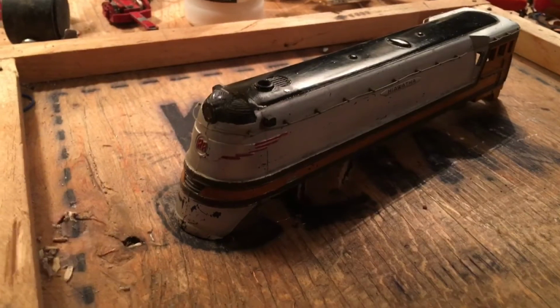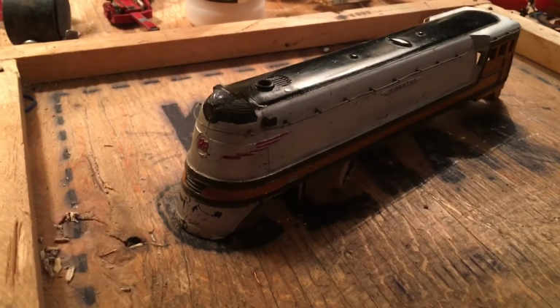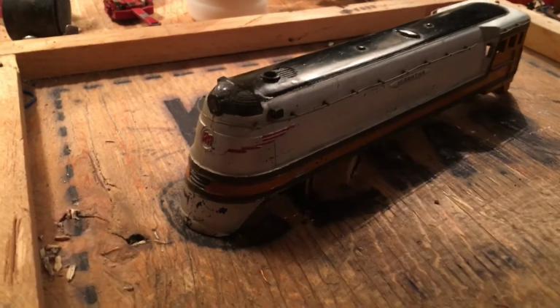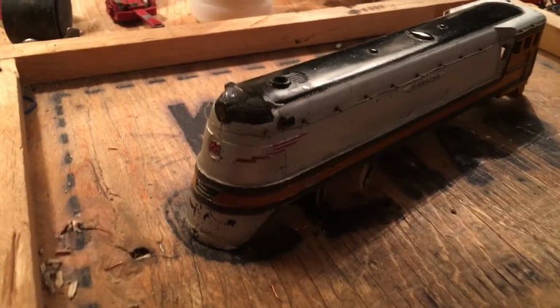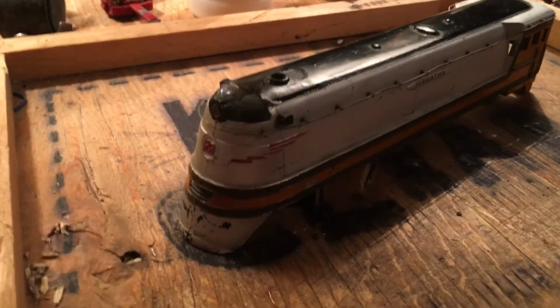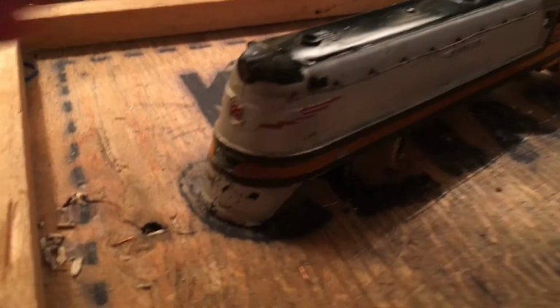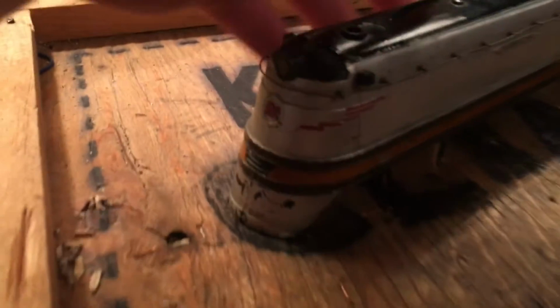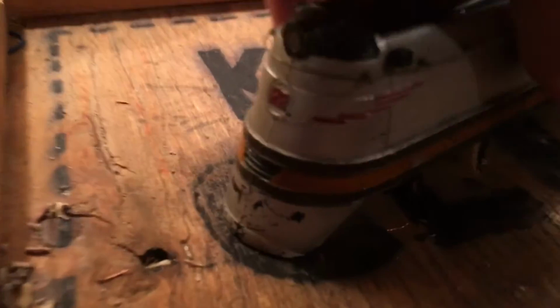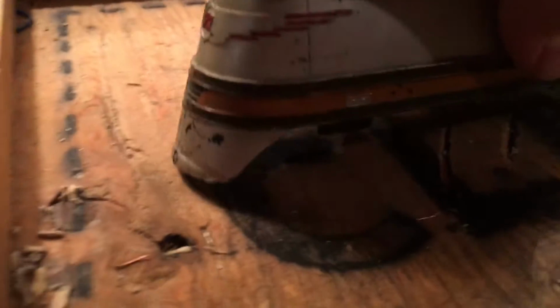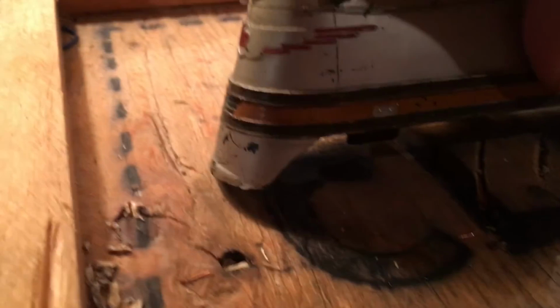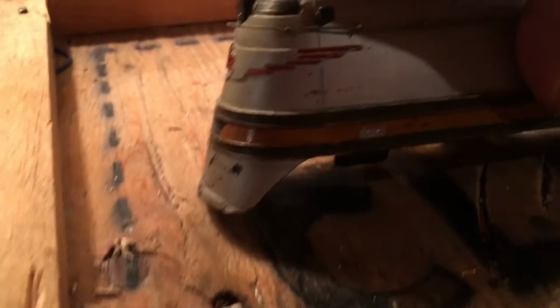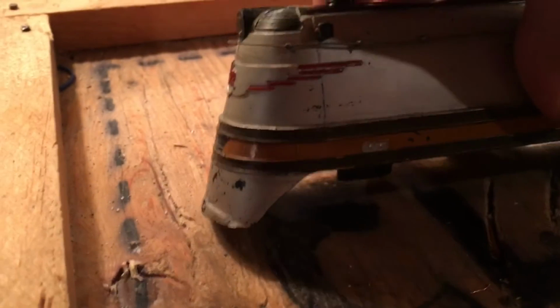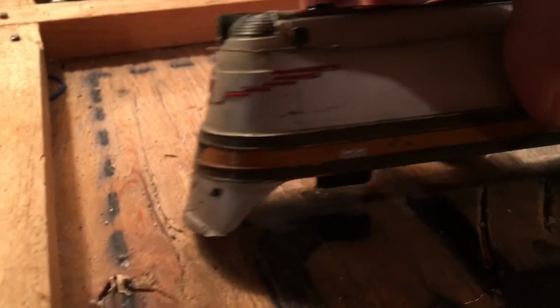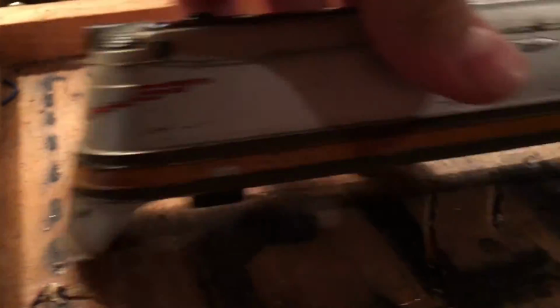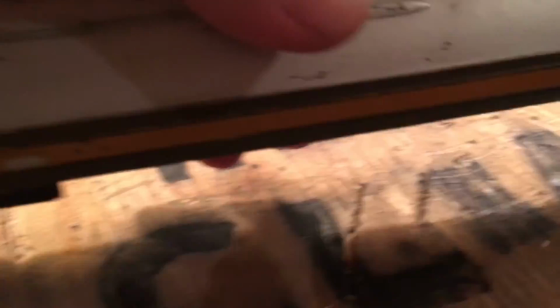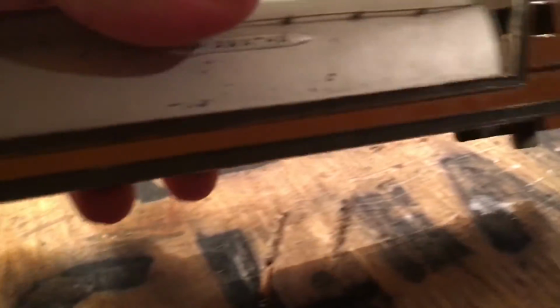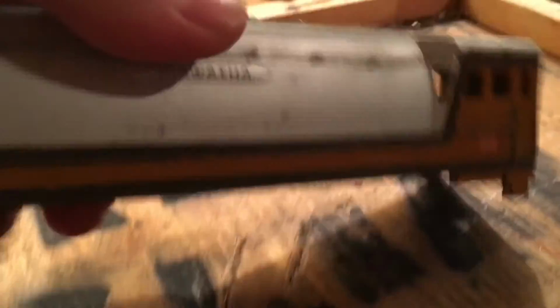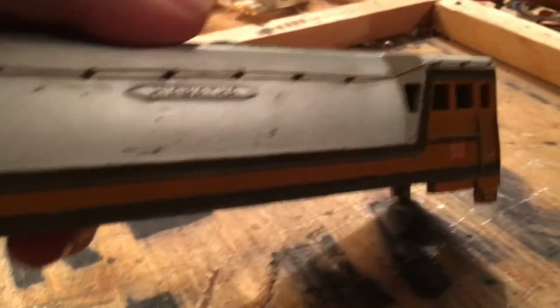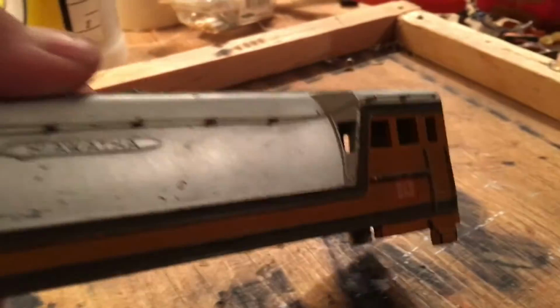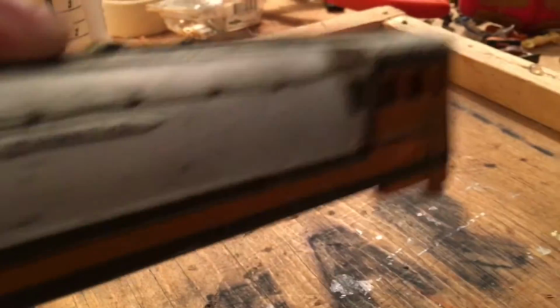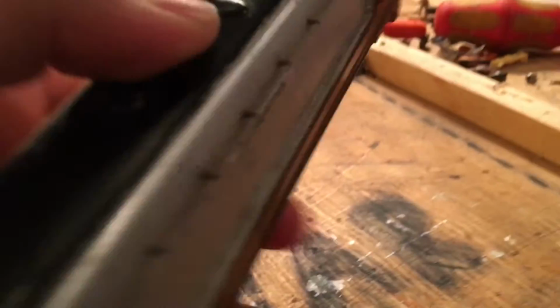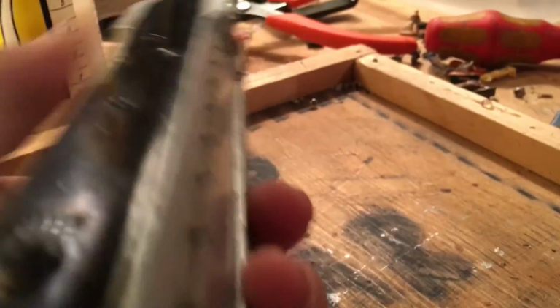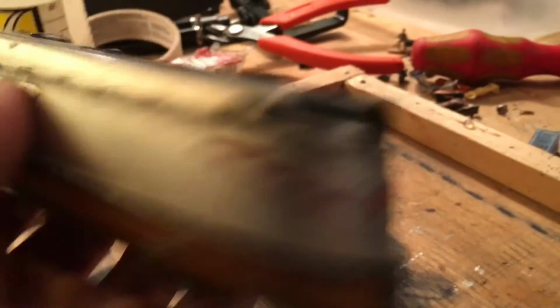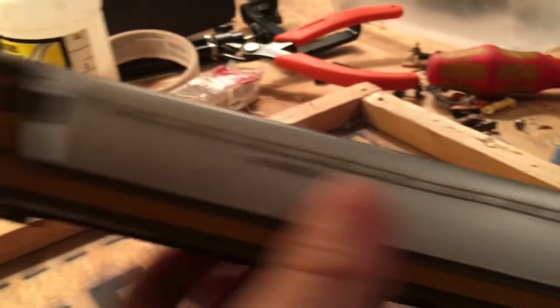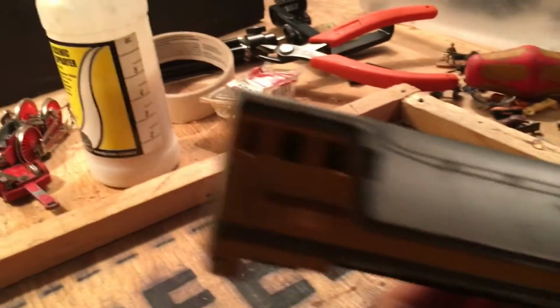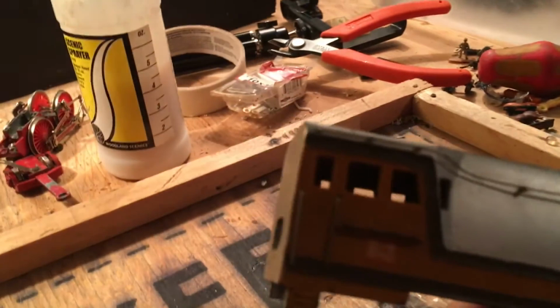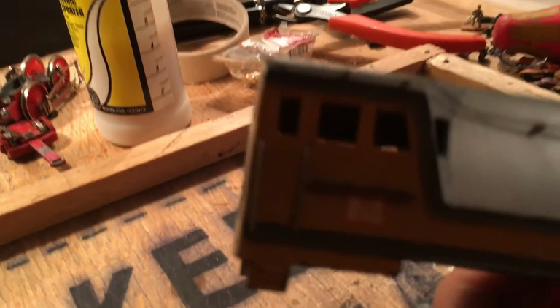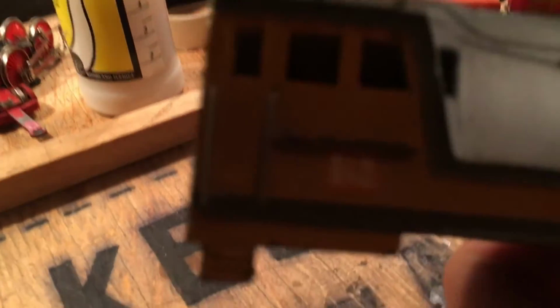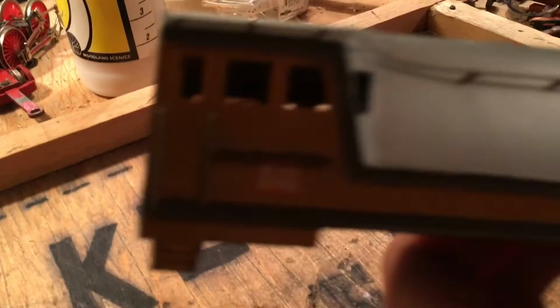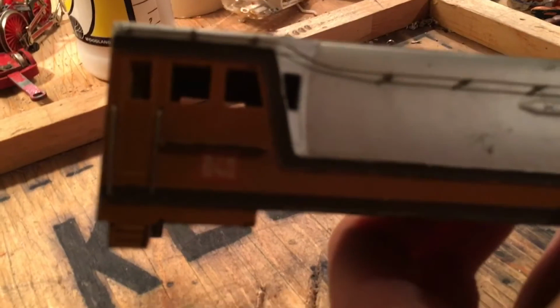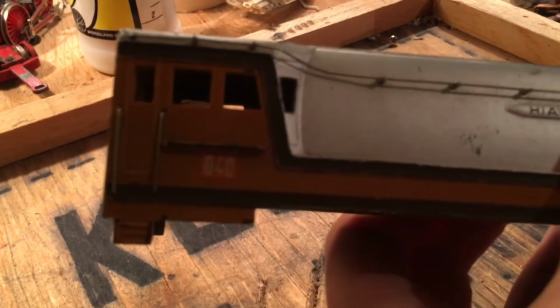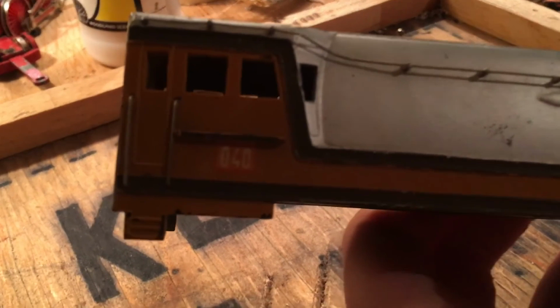As for the shell, it's in pretty good shape. It's a bit scratched up, but that's fine. It's got its original decals.